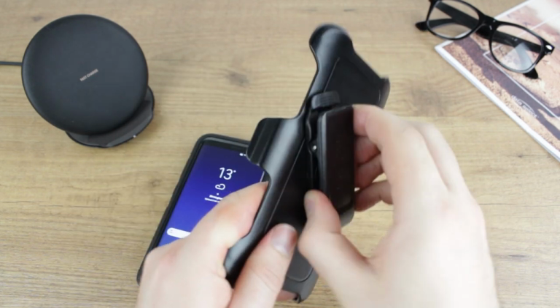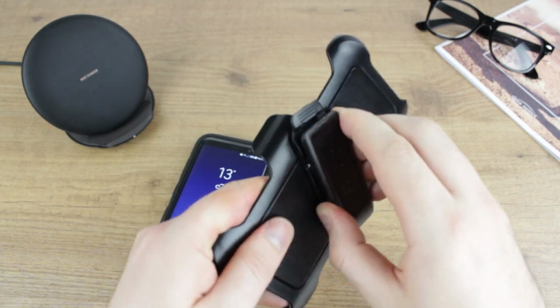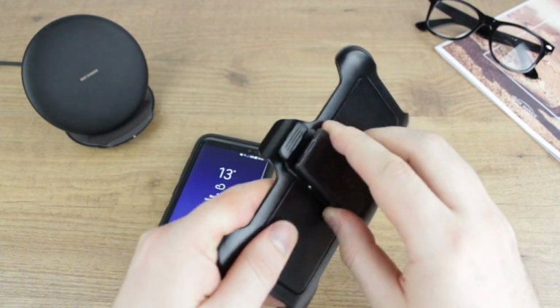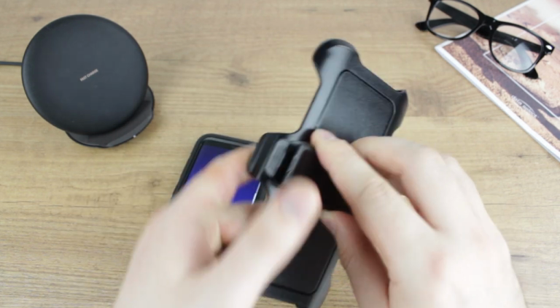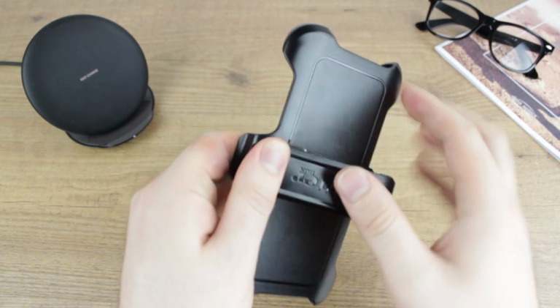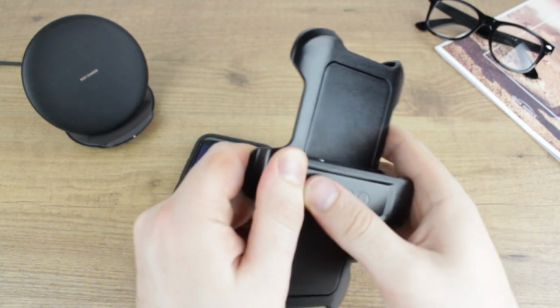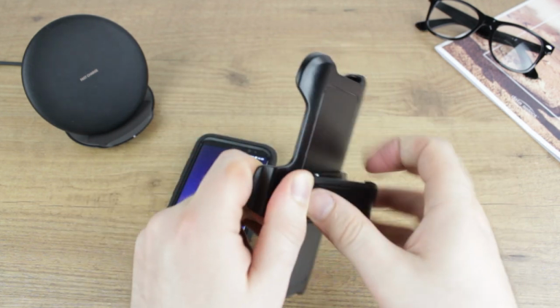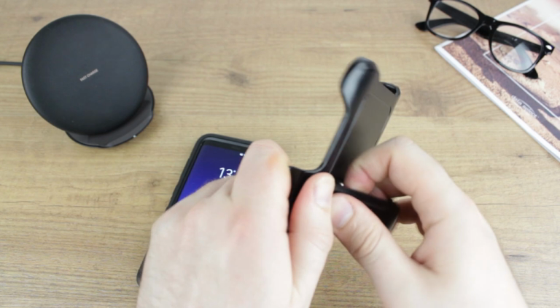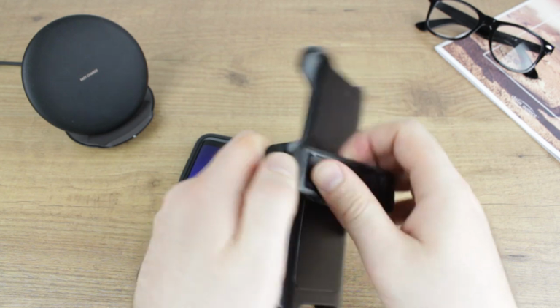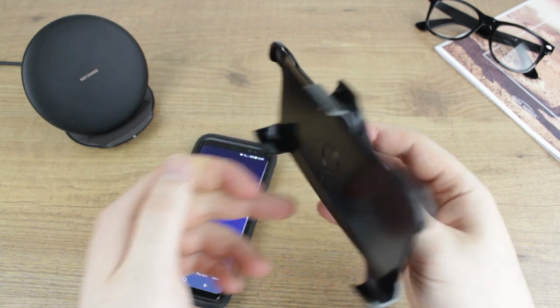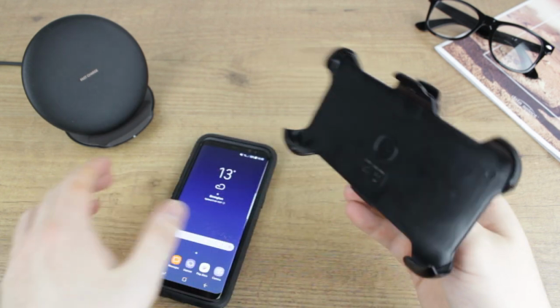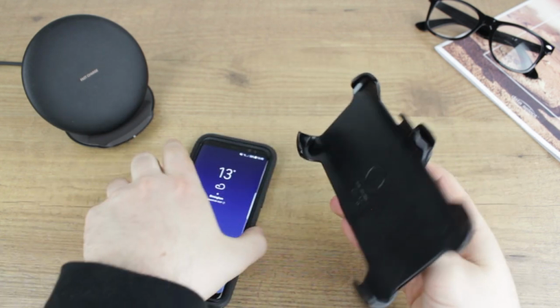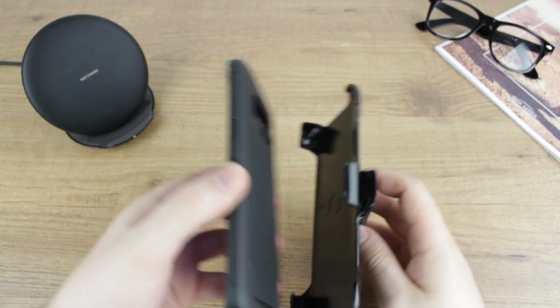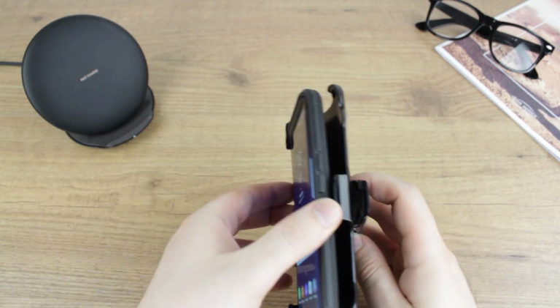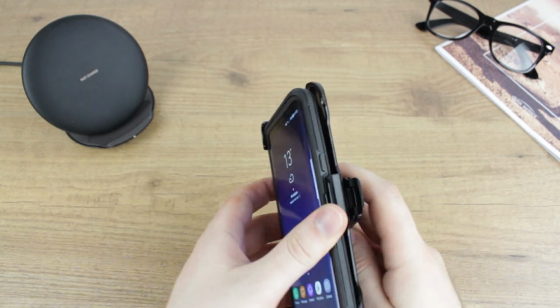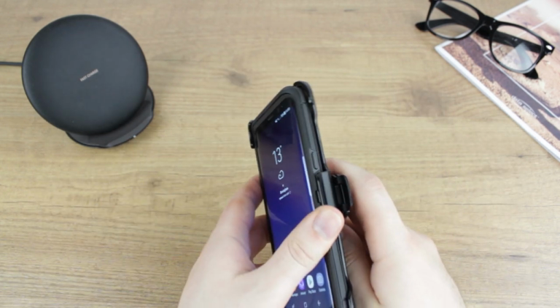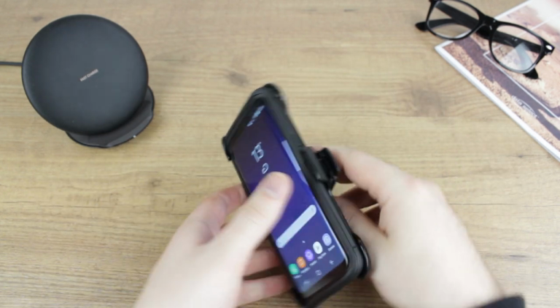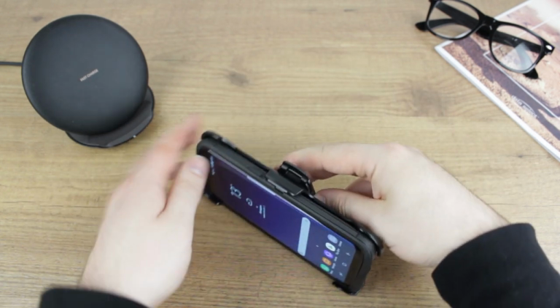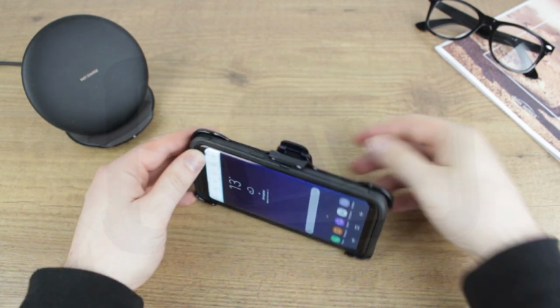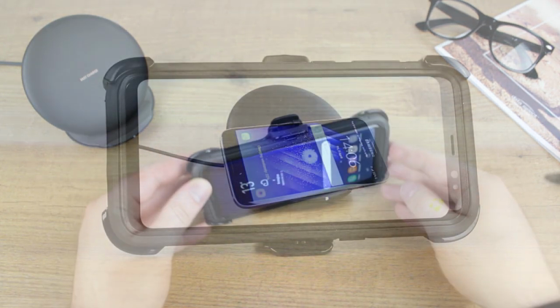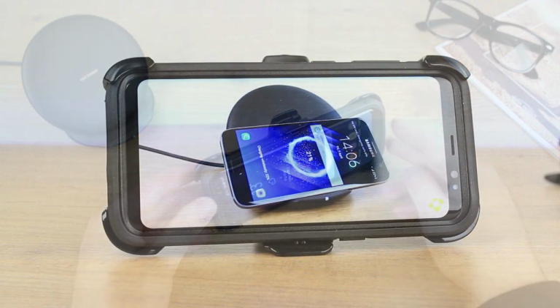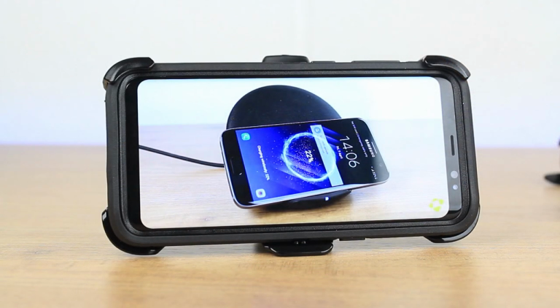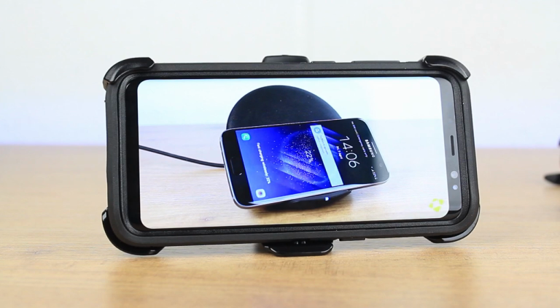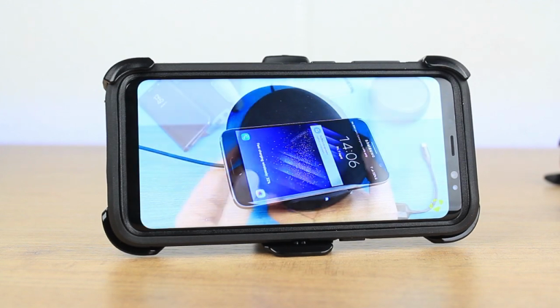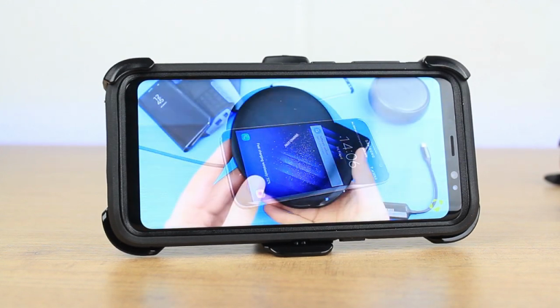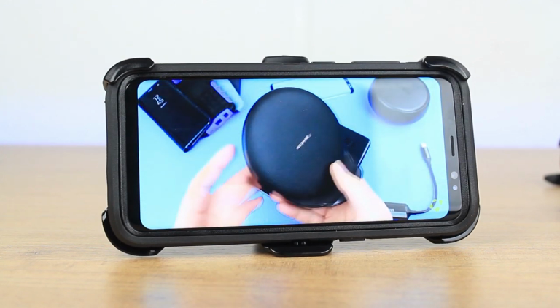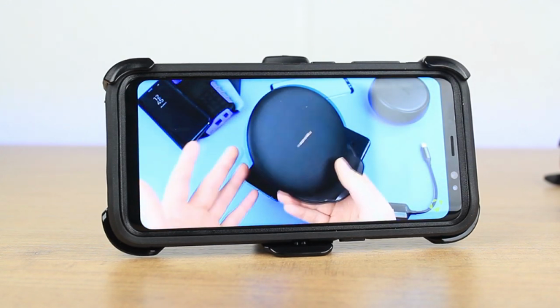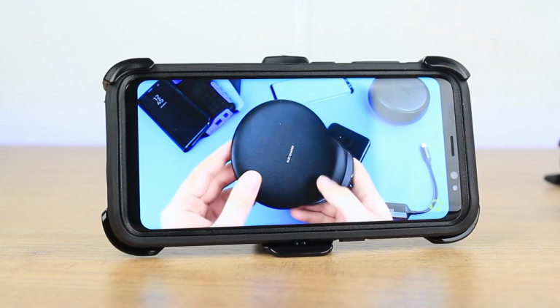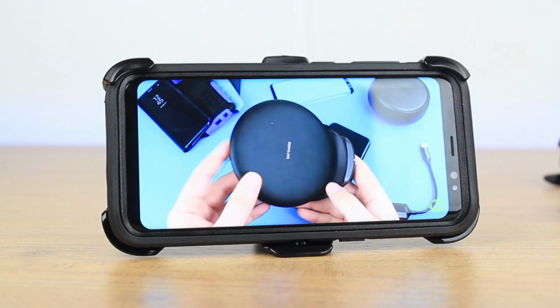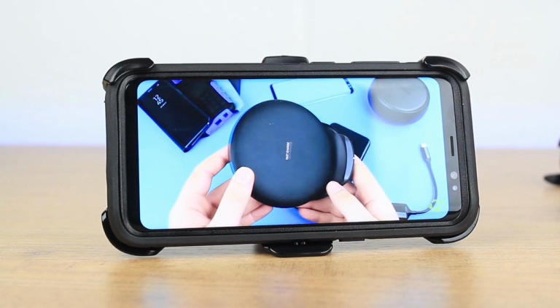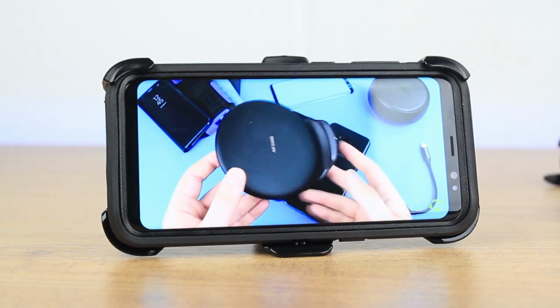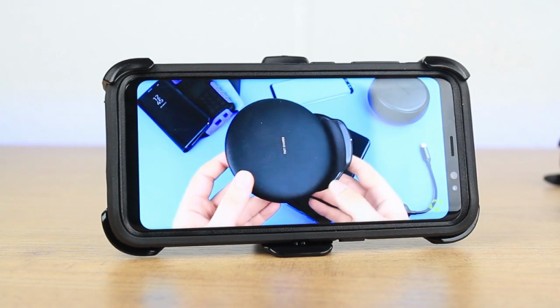This belt clip can even transform into a media viewing stand by swivelling the belt clip attachment and locking it into place, allowing you to conveniently watch media on the go and at home.